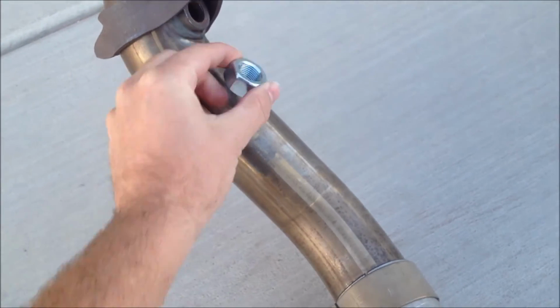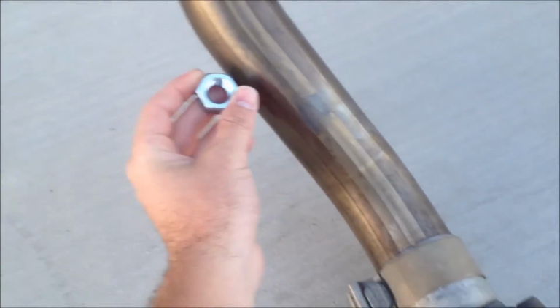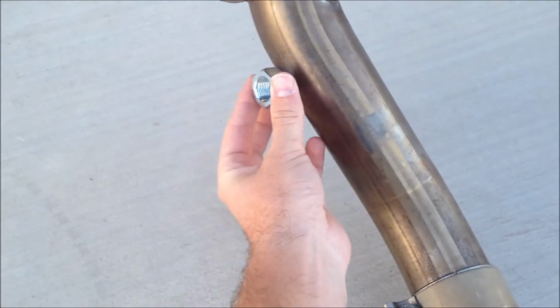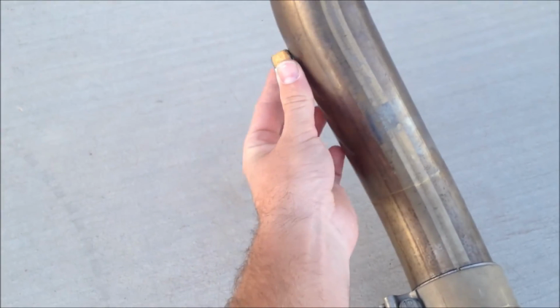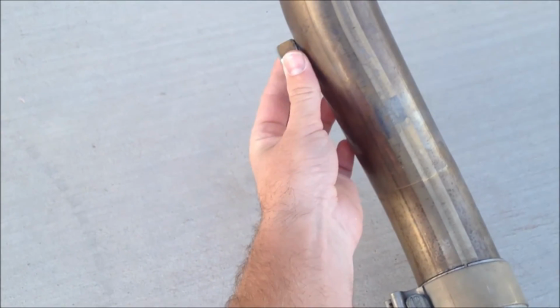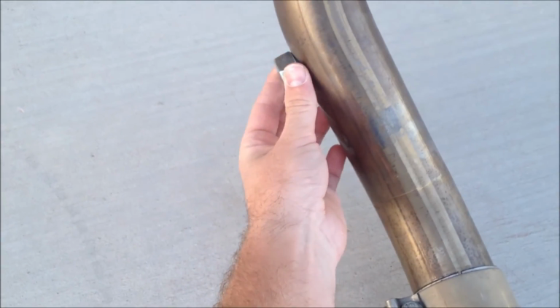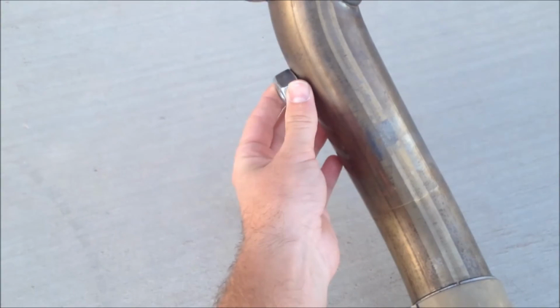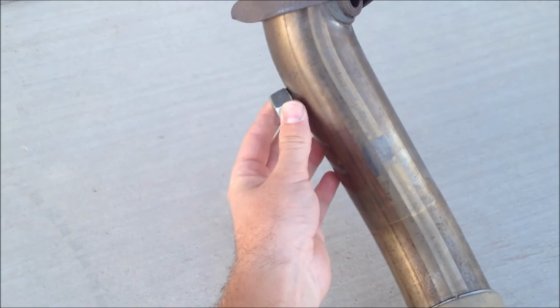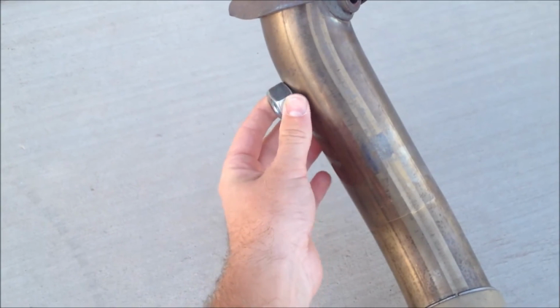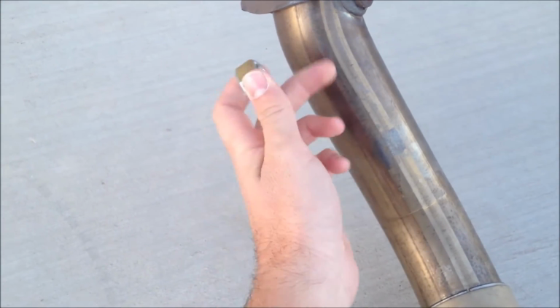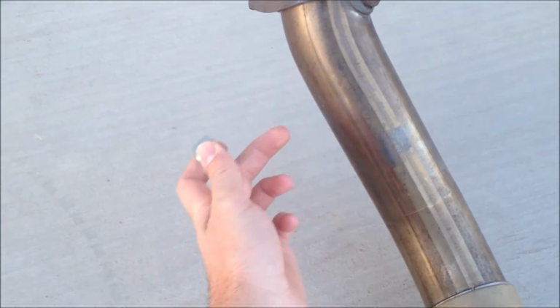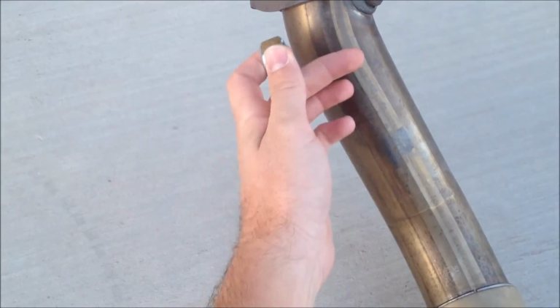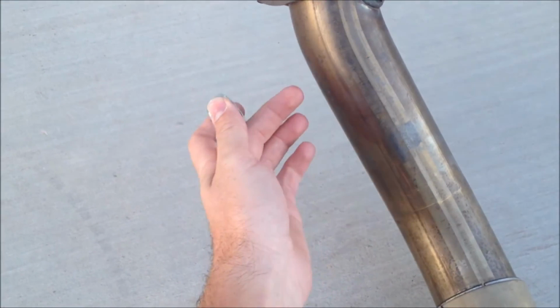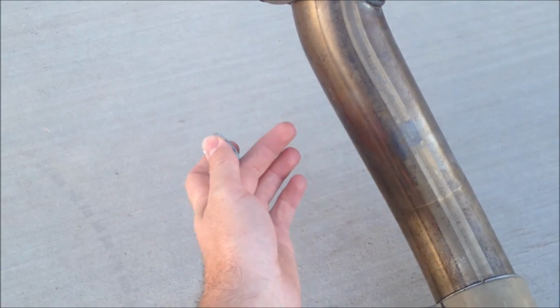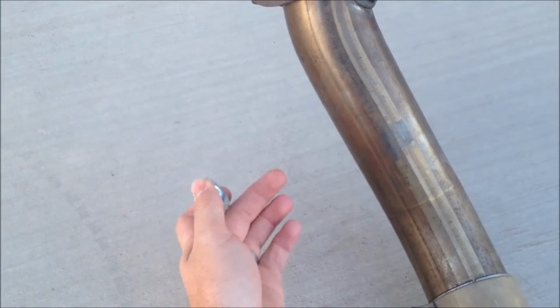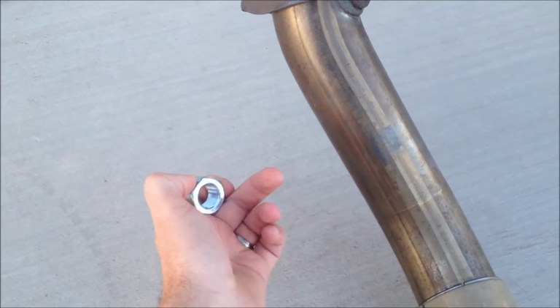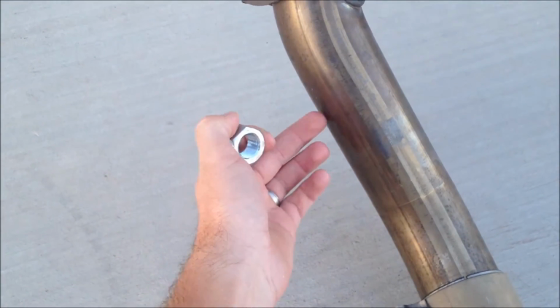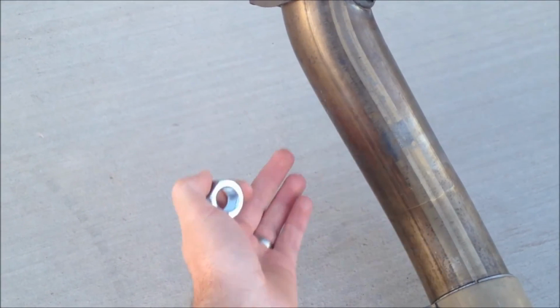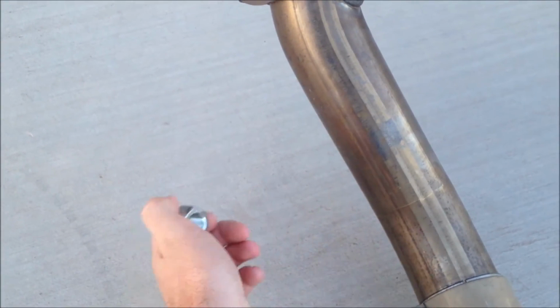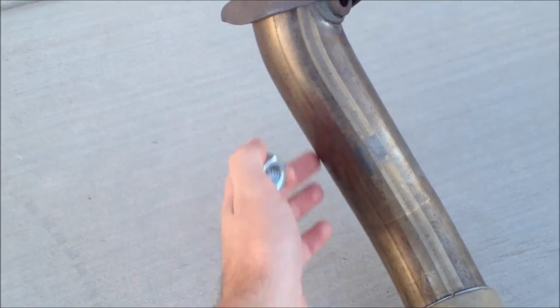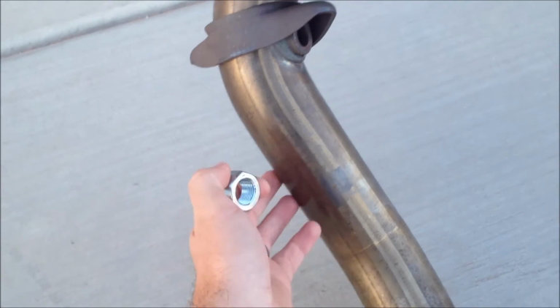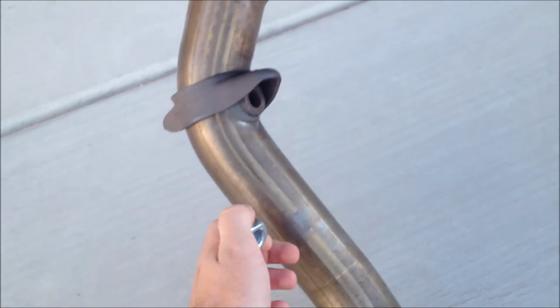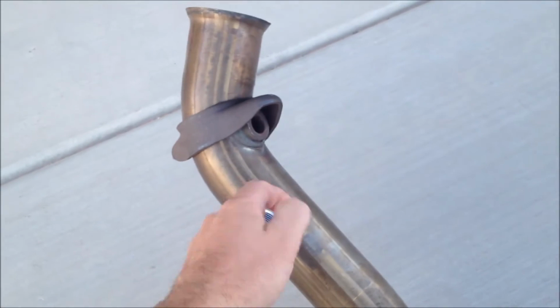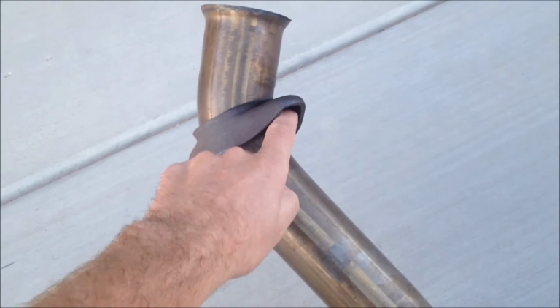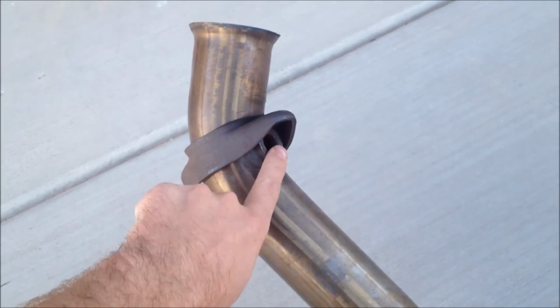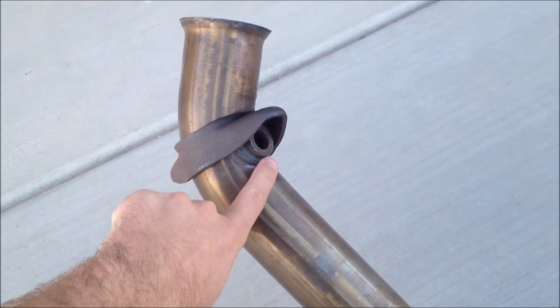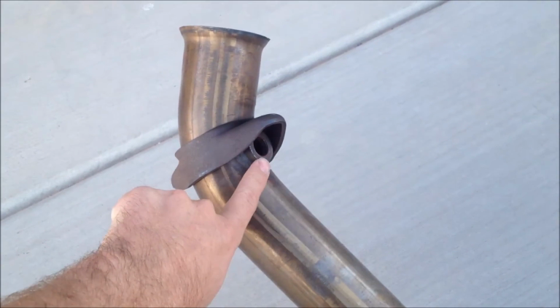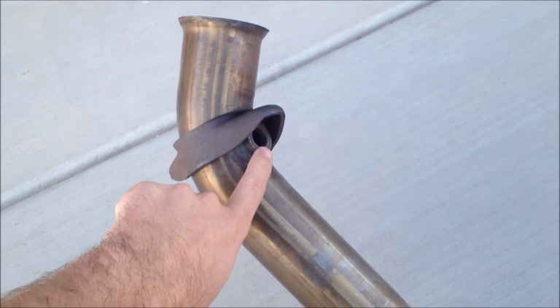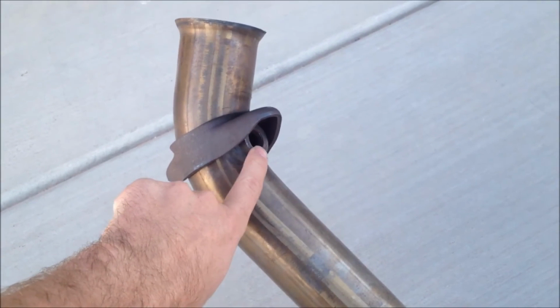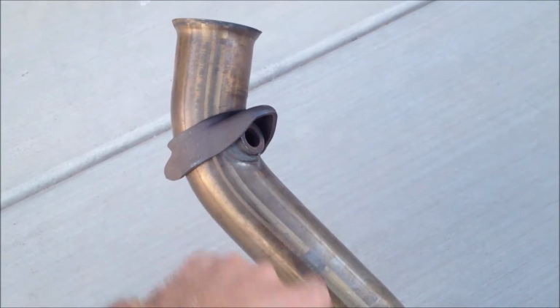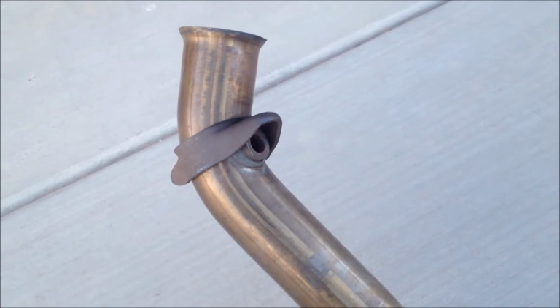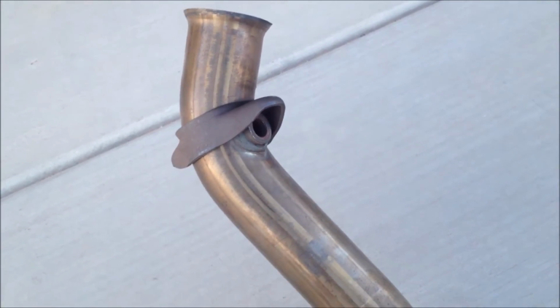You don't want it to be any lower because then you have condensation that will come down and run onto the sensor itself and damage it. As you can see, the factory has done it that way for a reason.